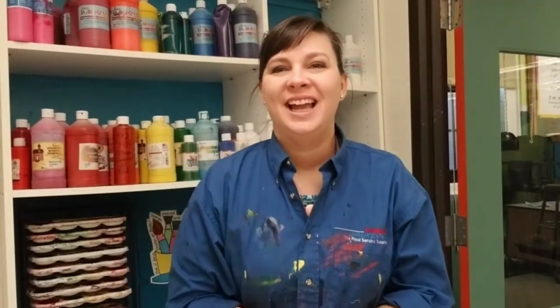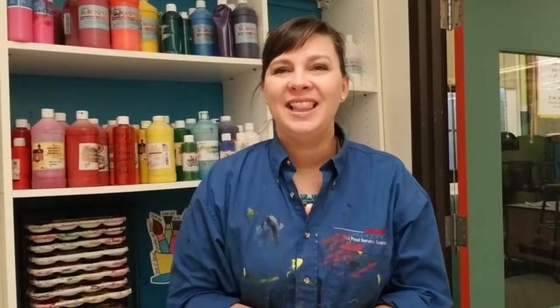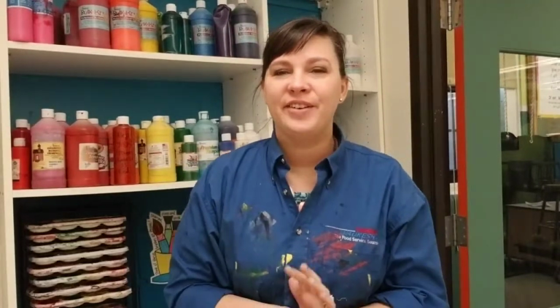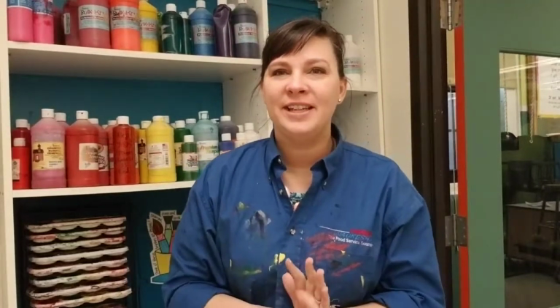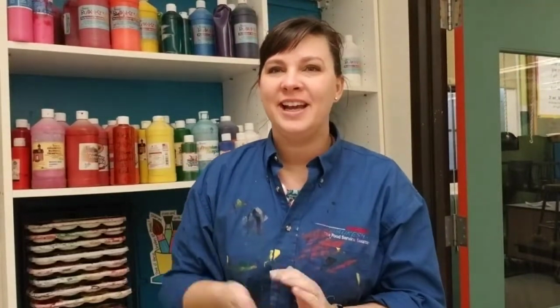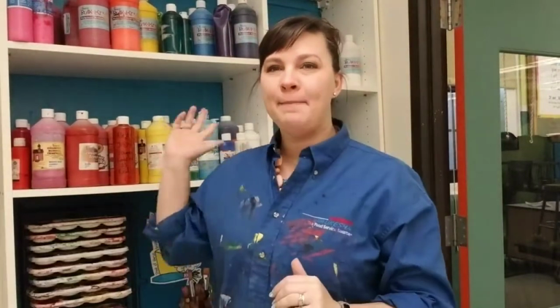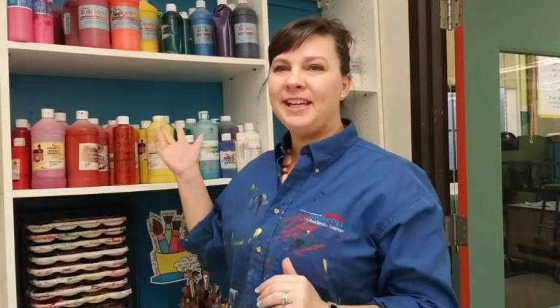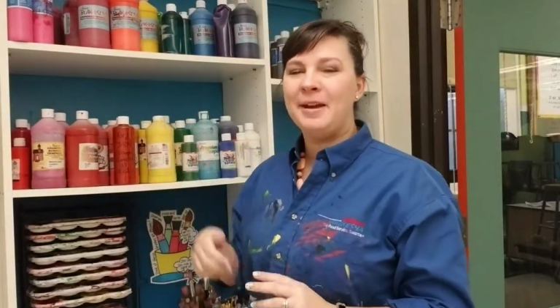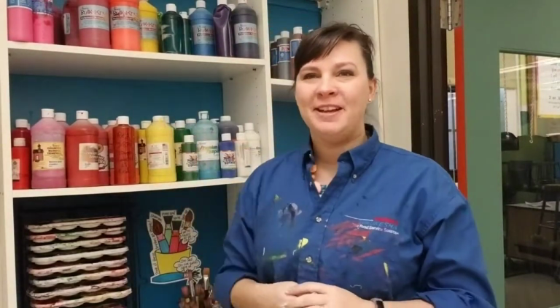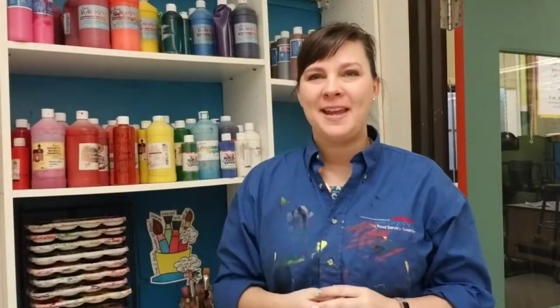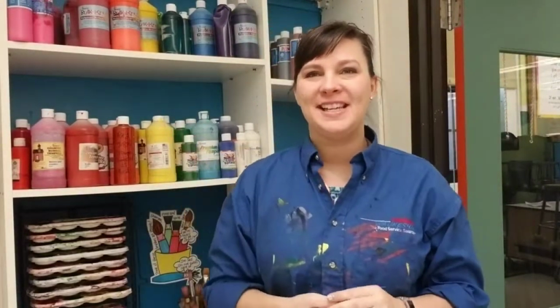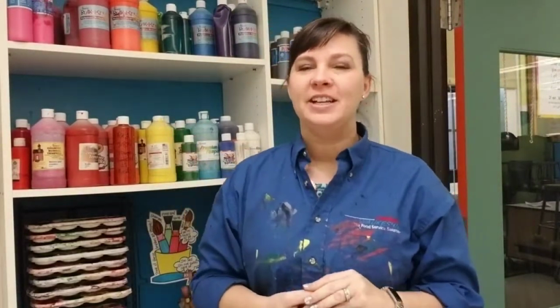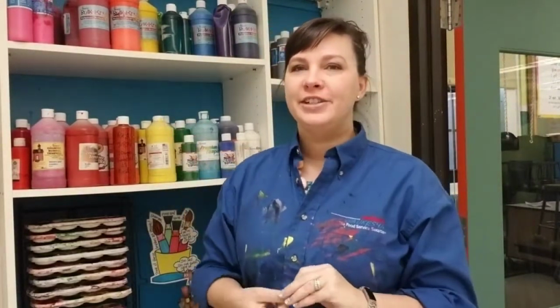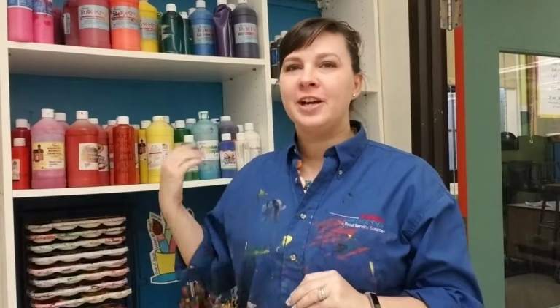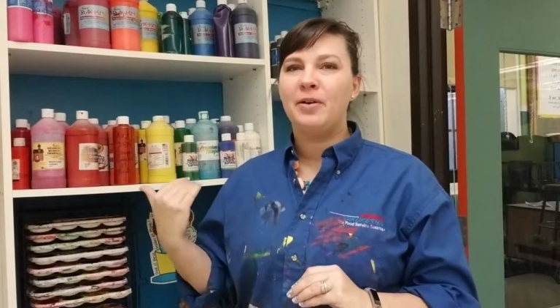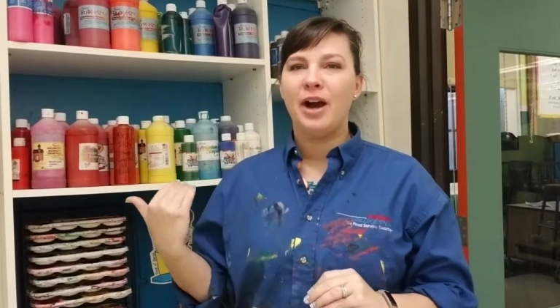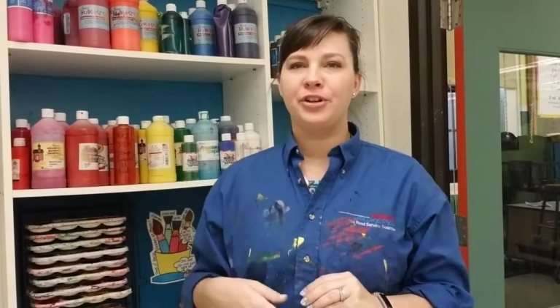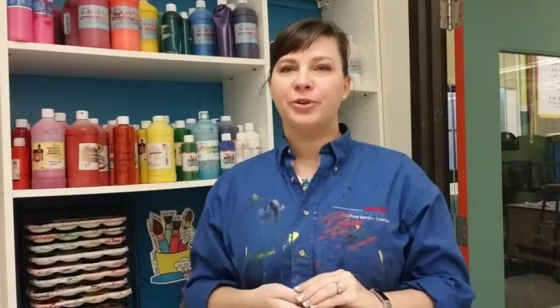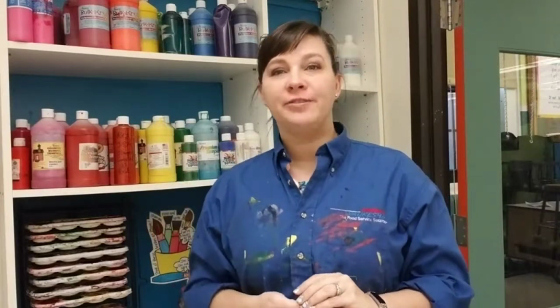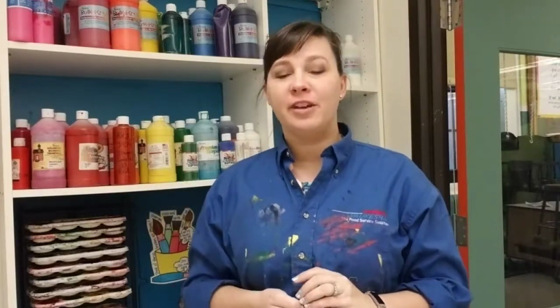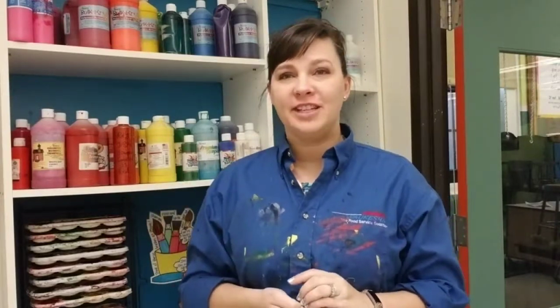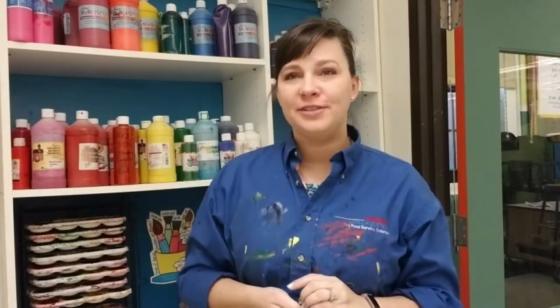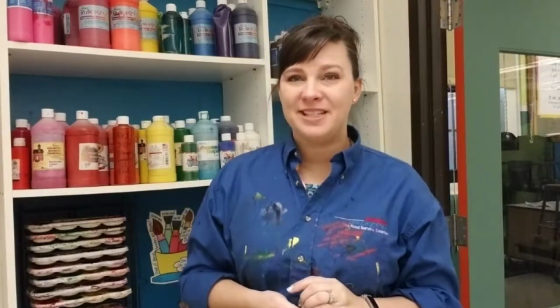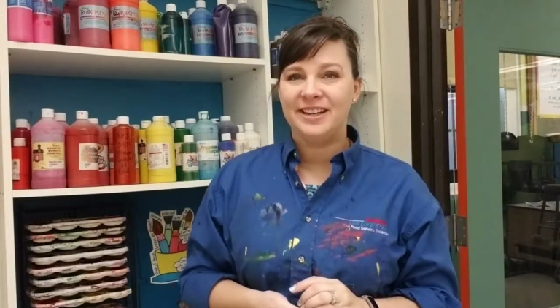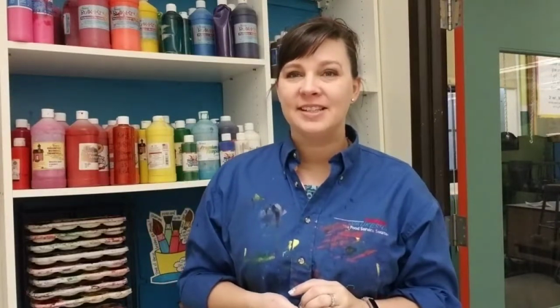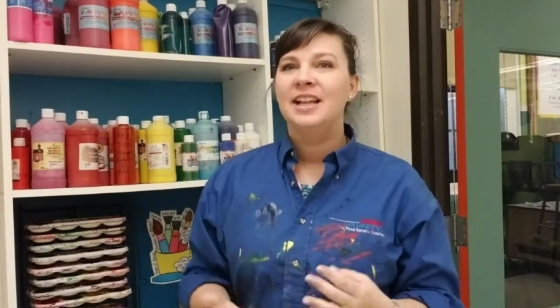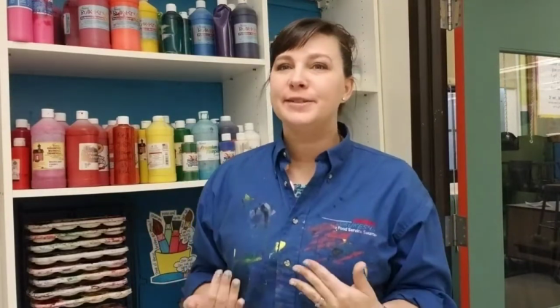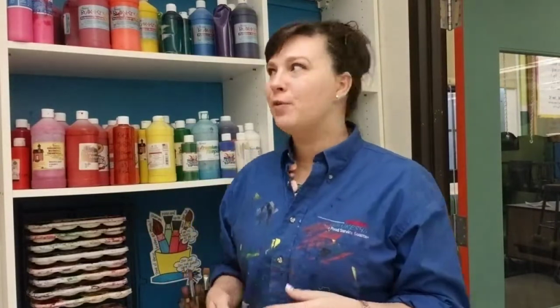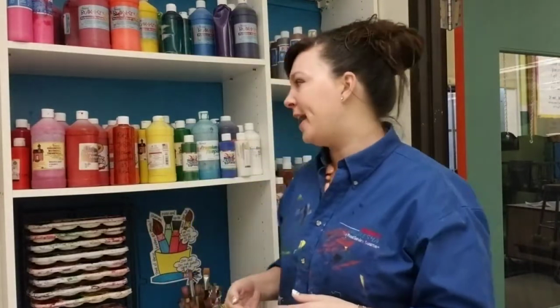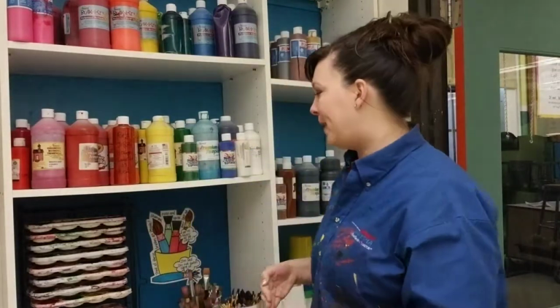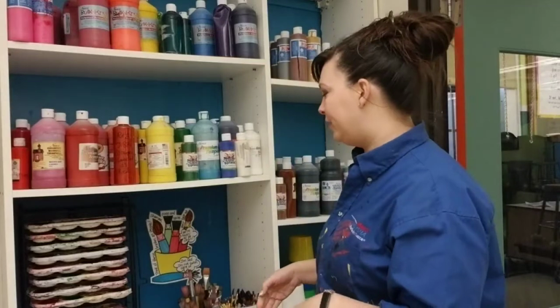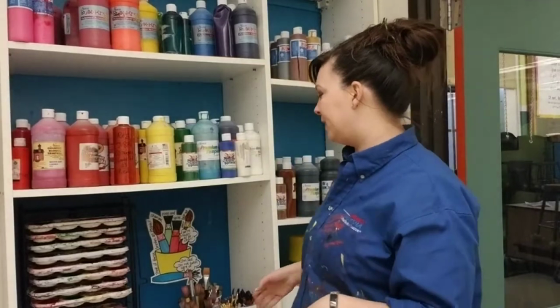Hello everyone! I'm back here by the Berry Paint Center to talk about how 3rd, 4th, and 5th graders get to use the materials. Let's review what we have back here first.